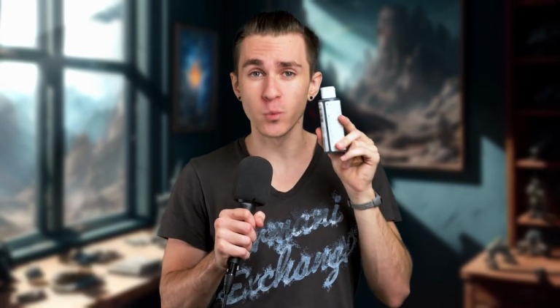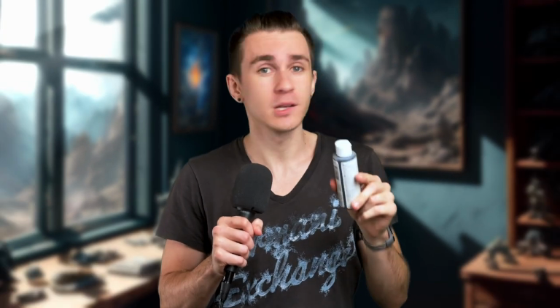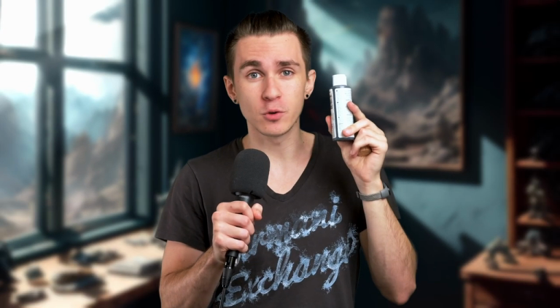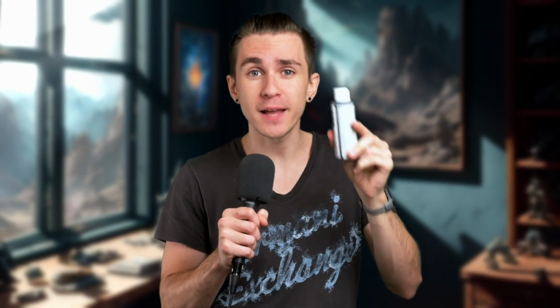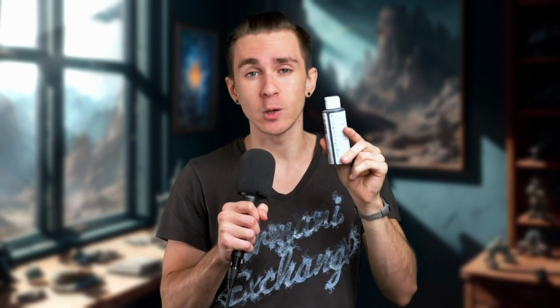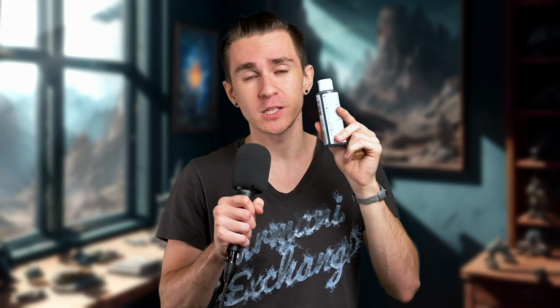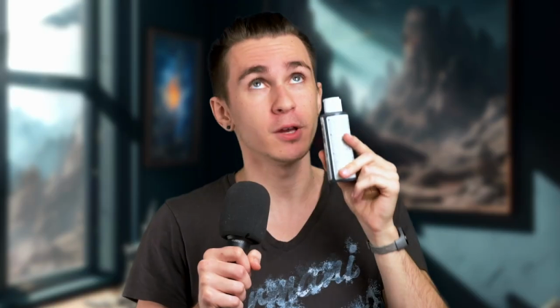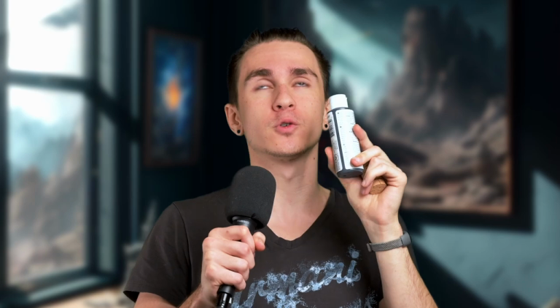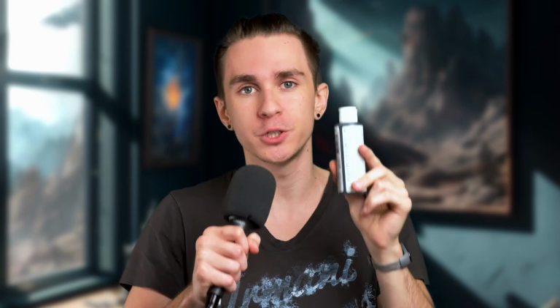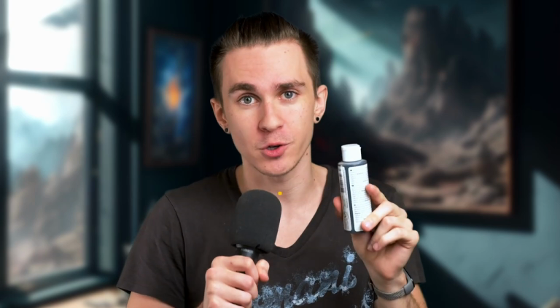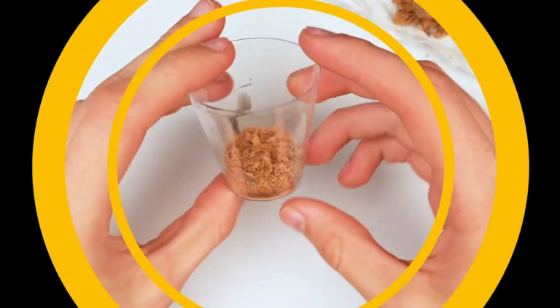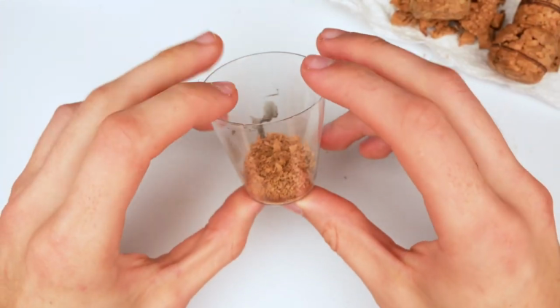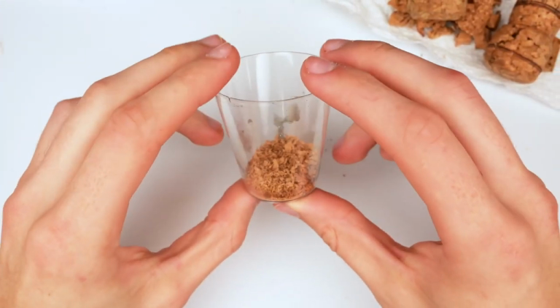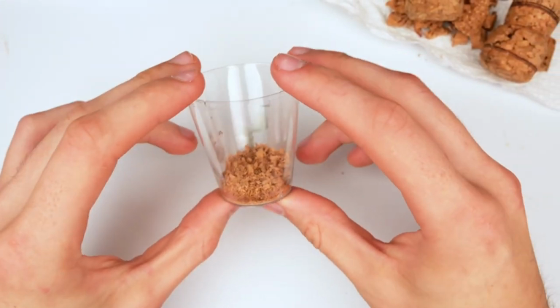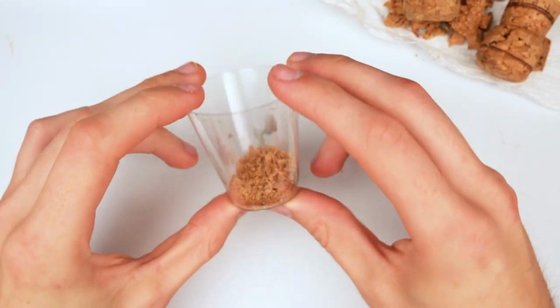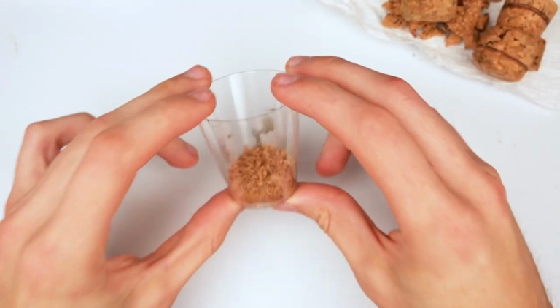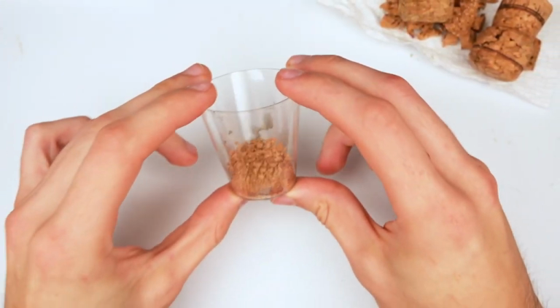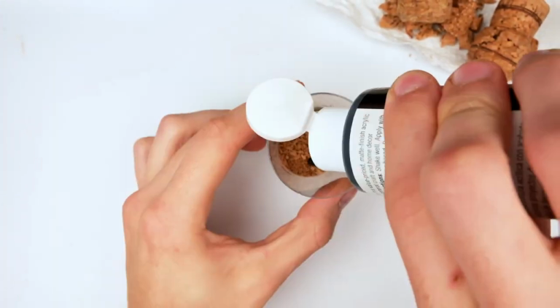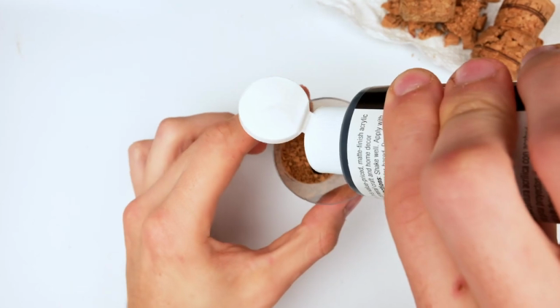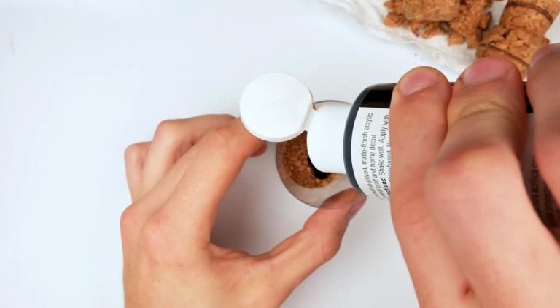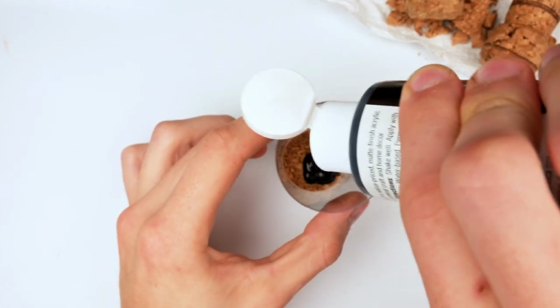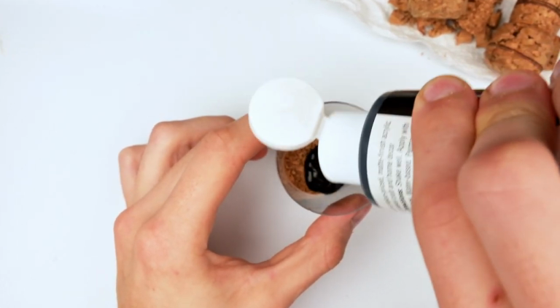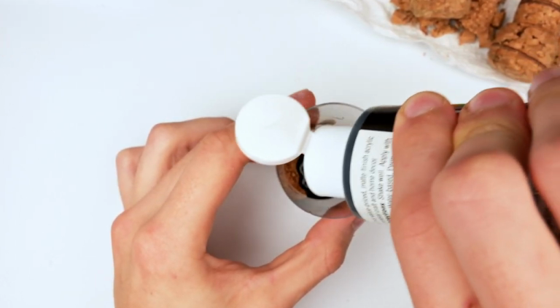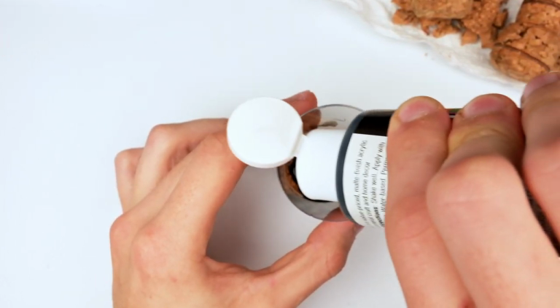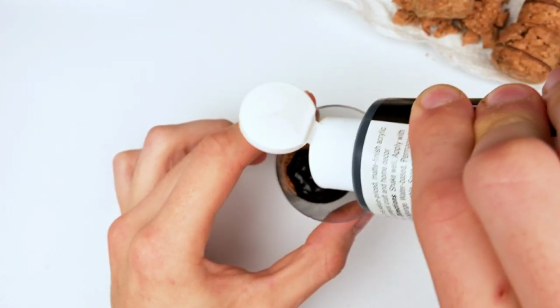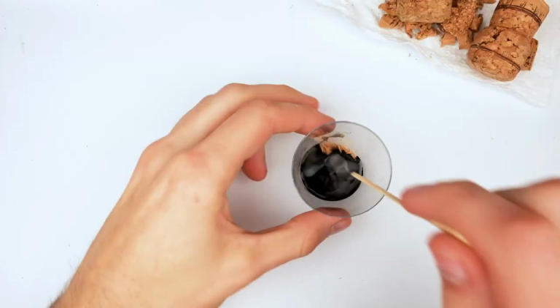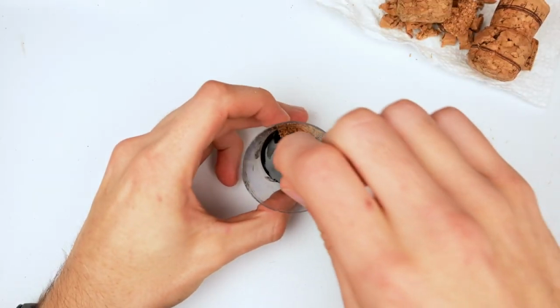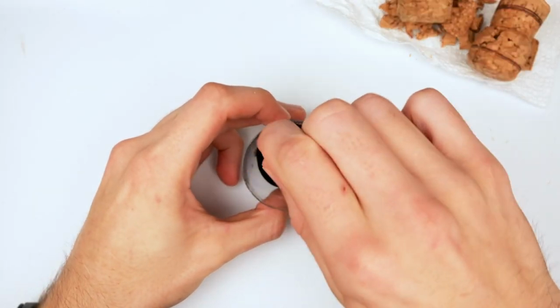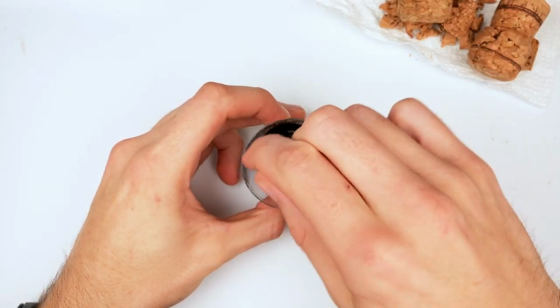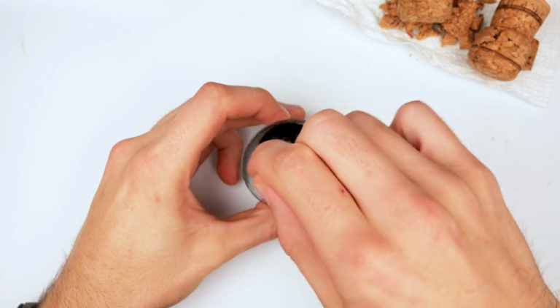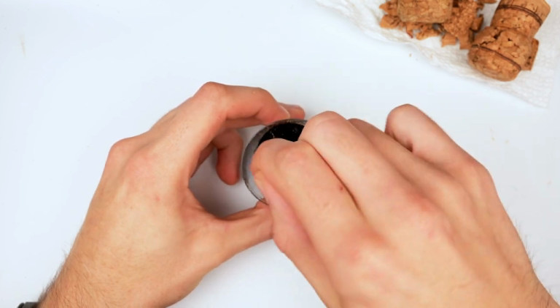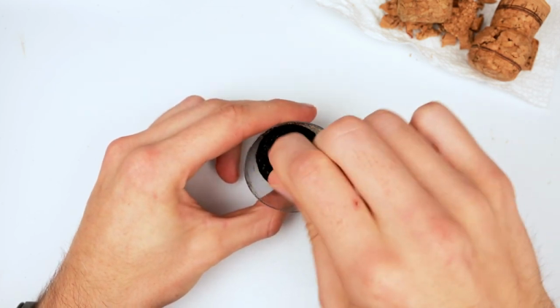If this works, it will be a fantastic way to make some extremely cheap texture paint. I collected the pieces of cork that I grated and put them into a shot glass. Then I grabbed some dollar store acrylic black paint and poured it all over — I'm not sure why I said mixture at that point, it wasn't a mixture yet.